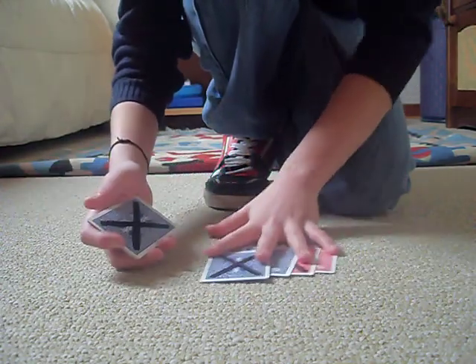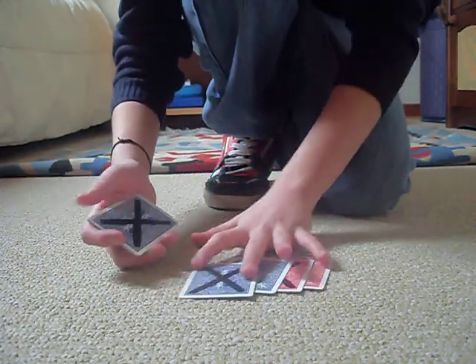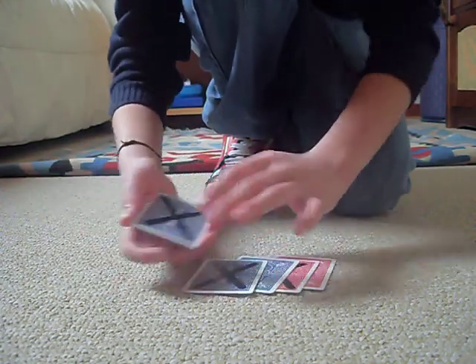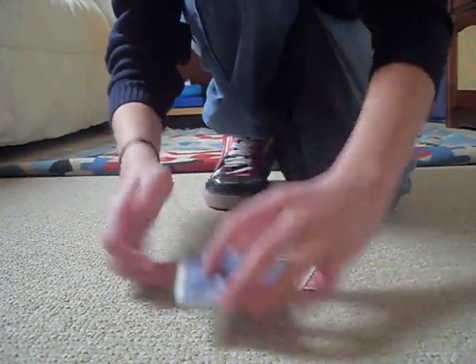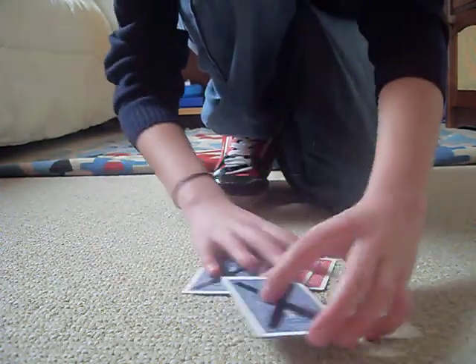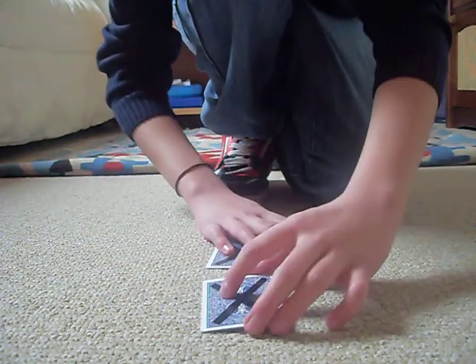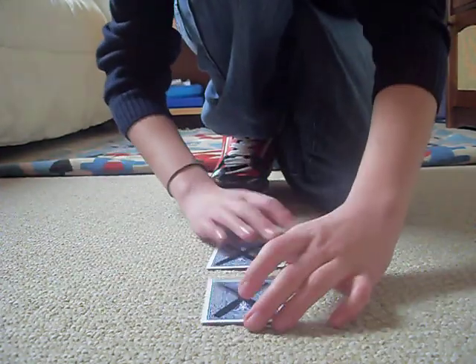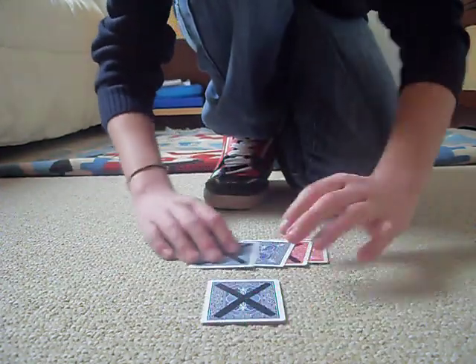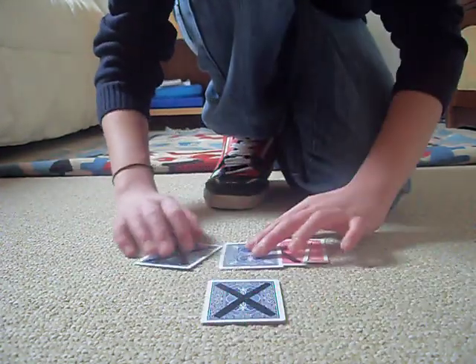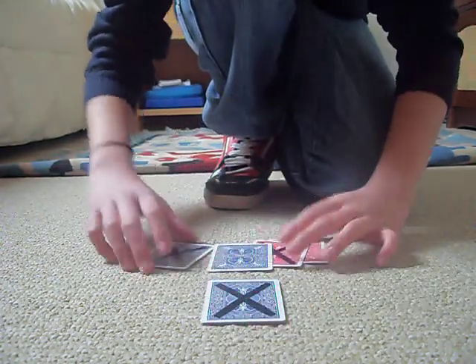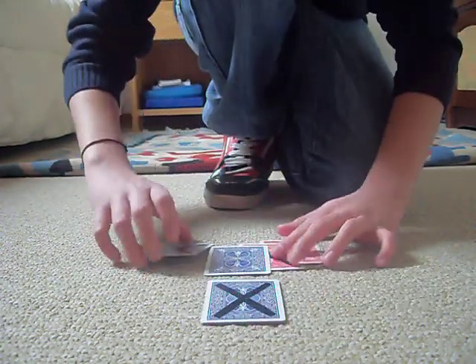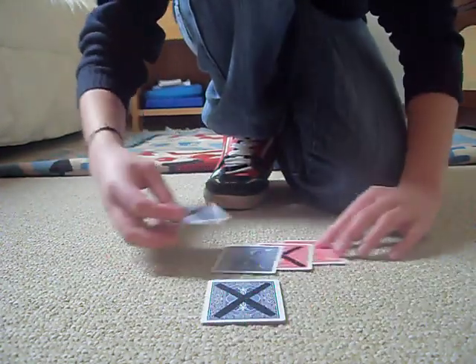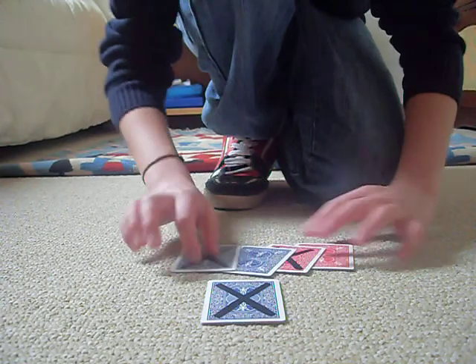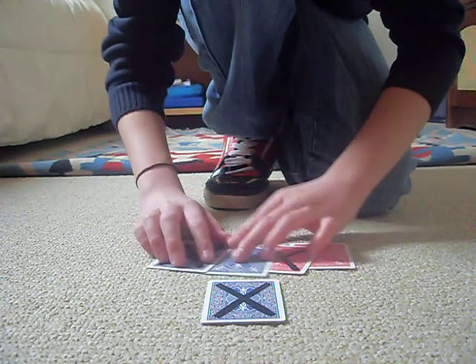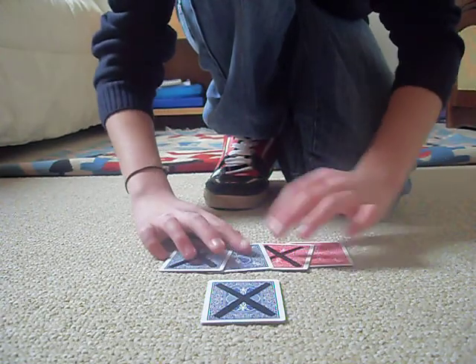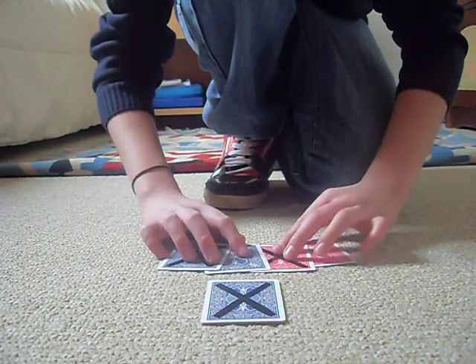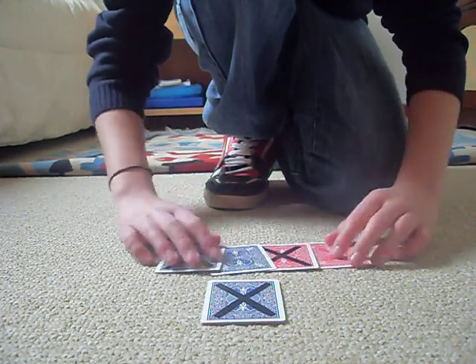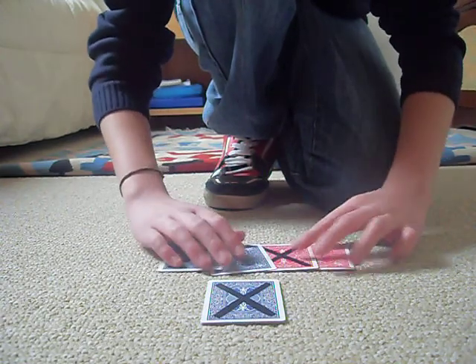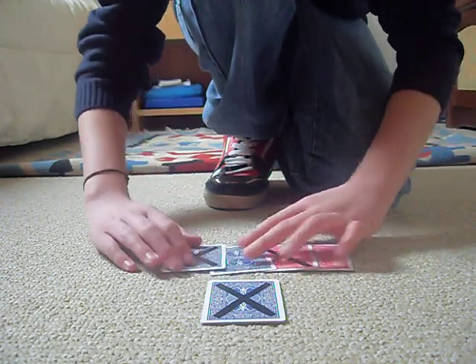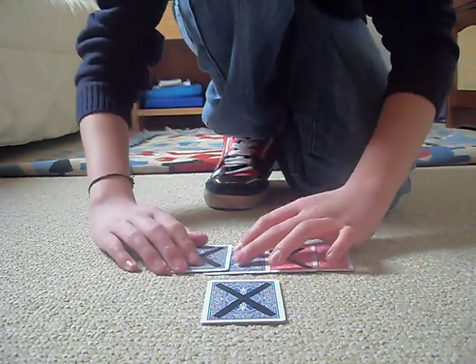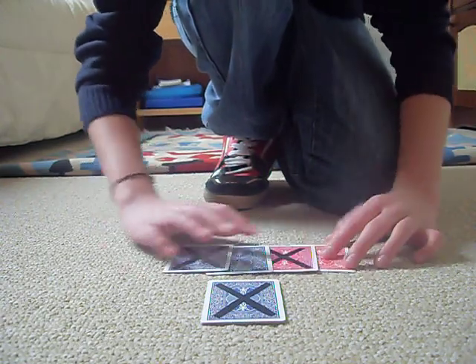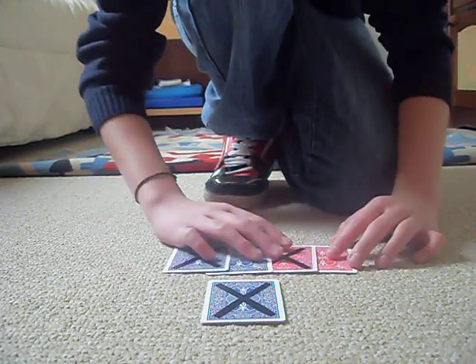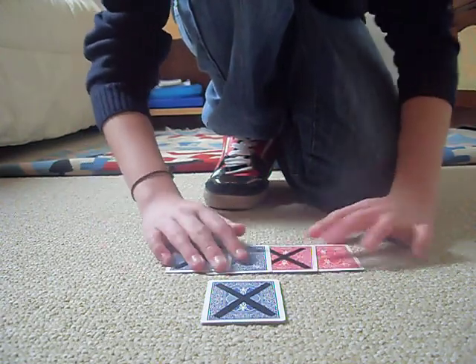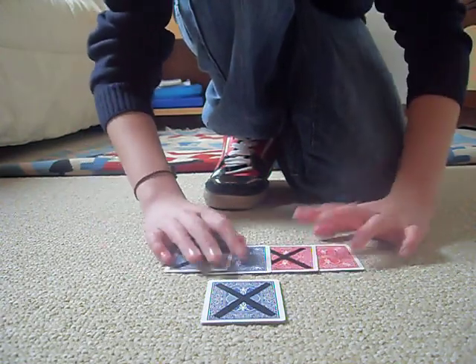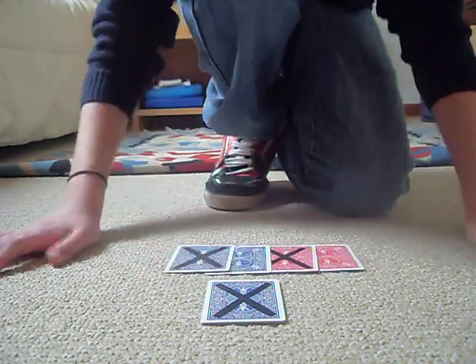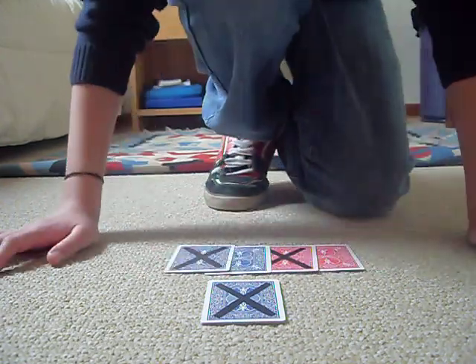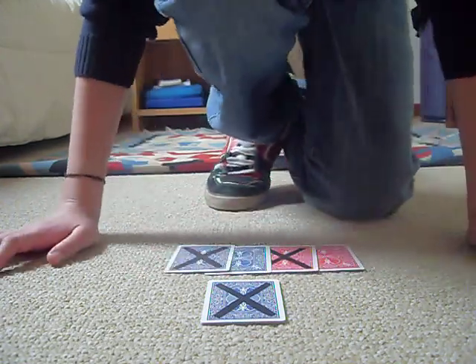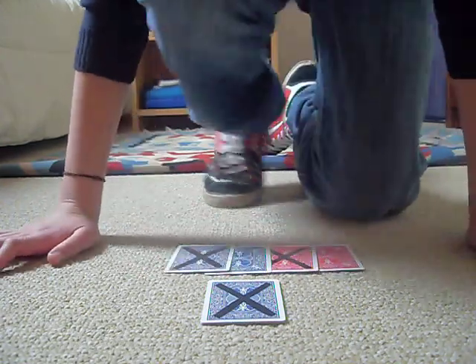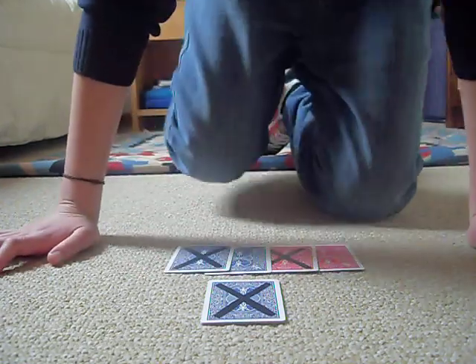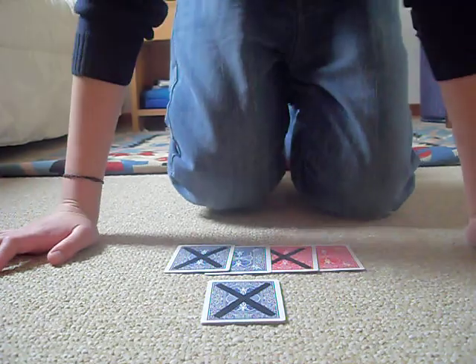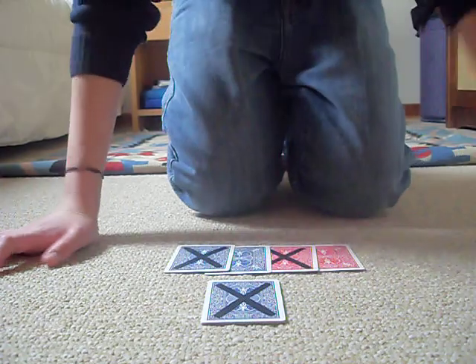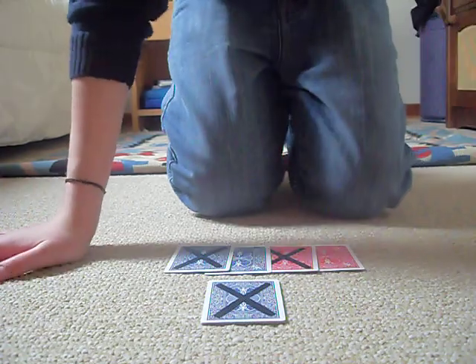This card trick is called Dazzle by Peter Deppi. Hope you enjoy it — comment, rate, subscribe. Do watch. I'll see you guys next time. Bye.